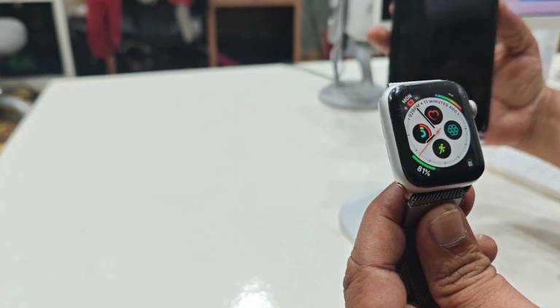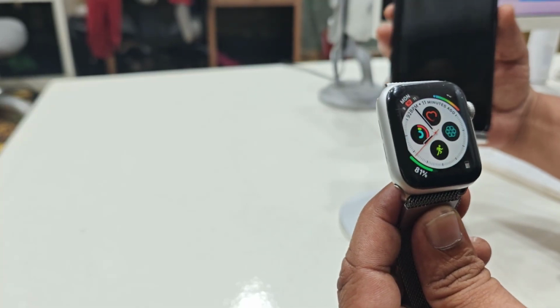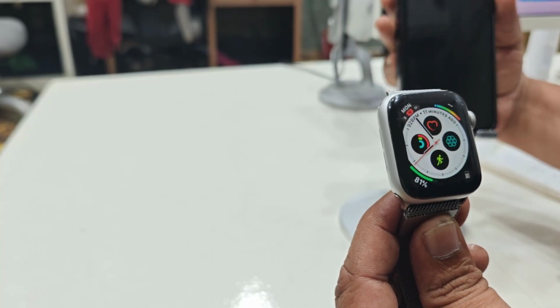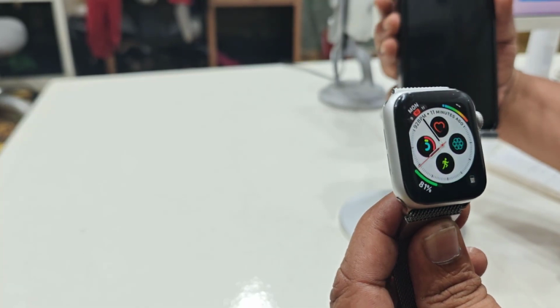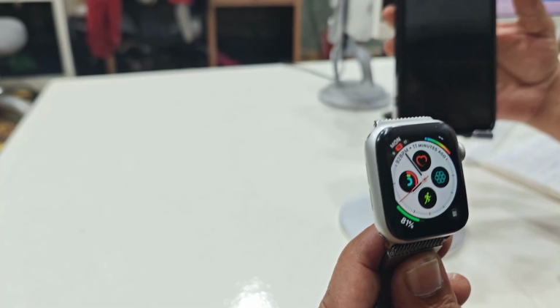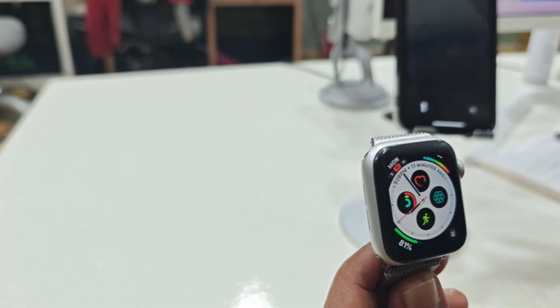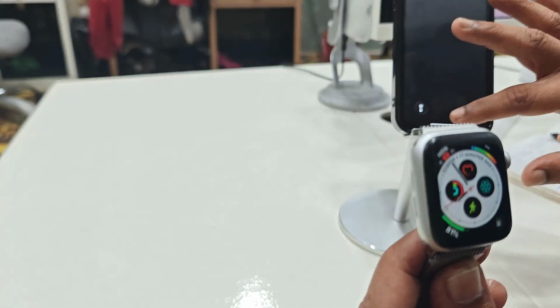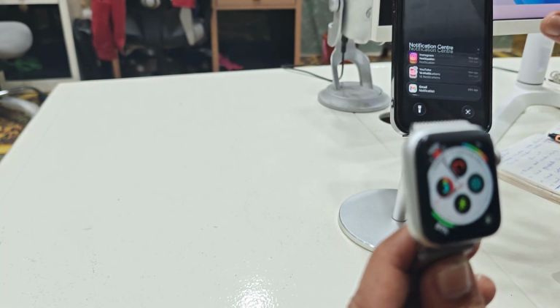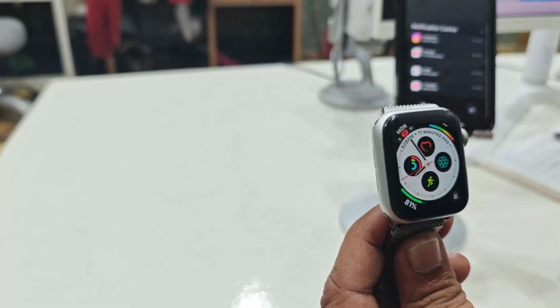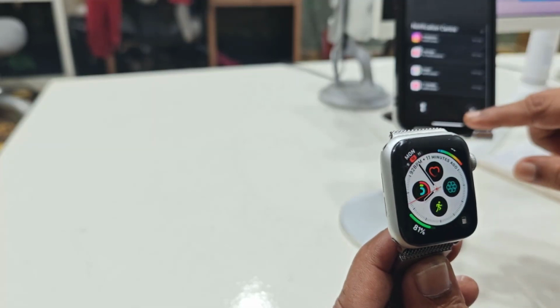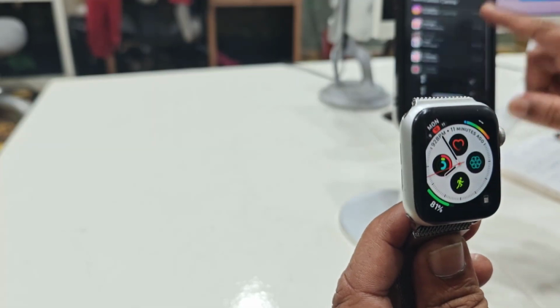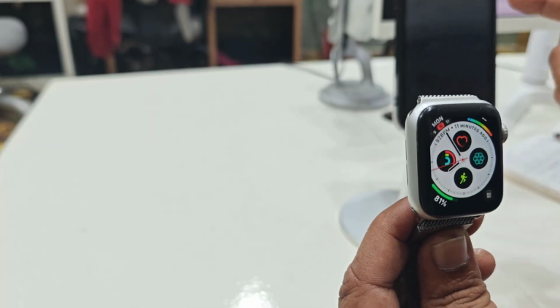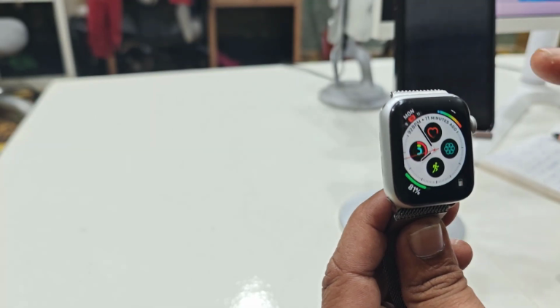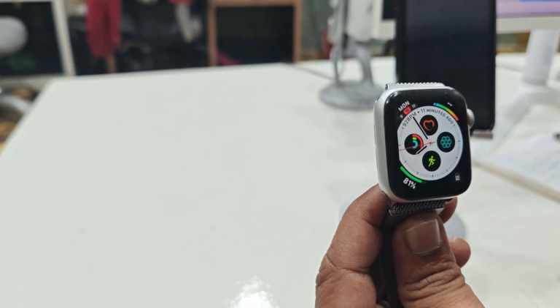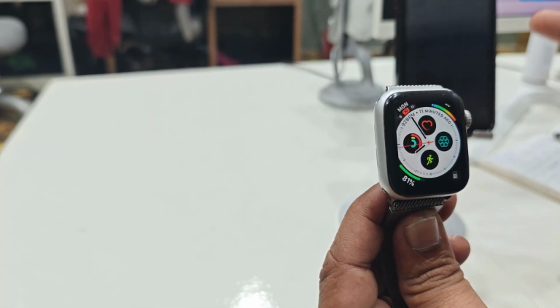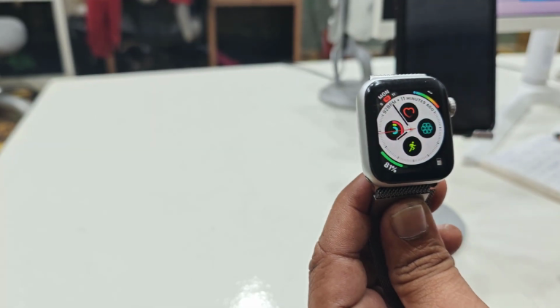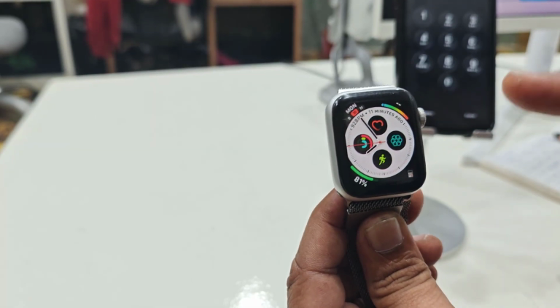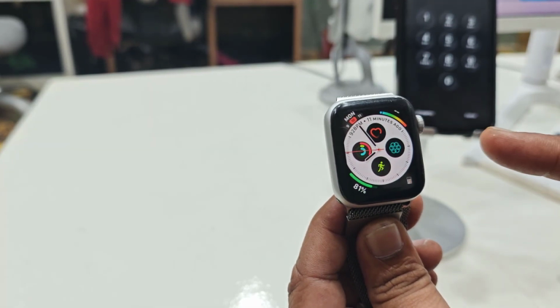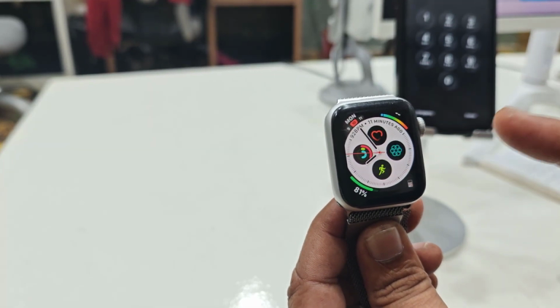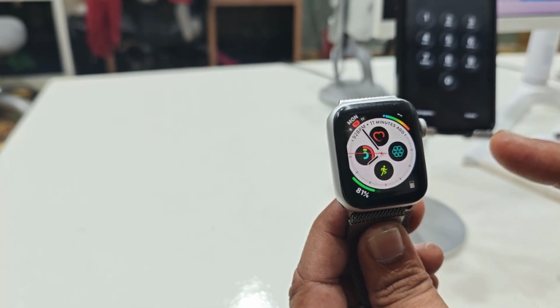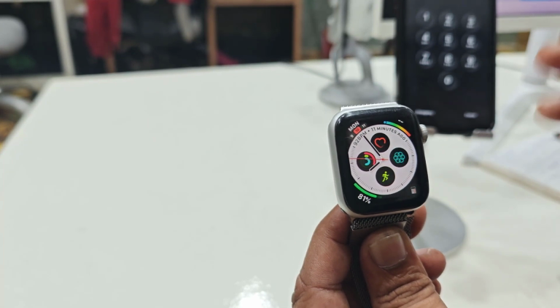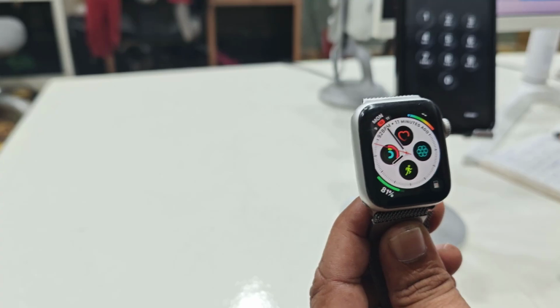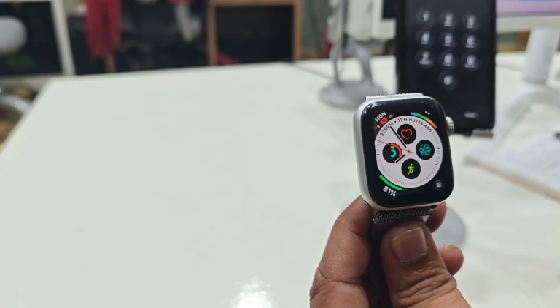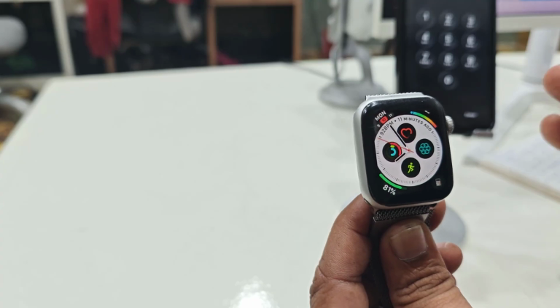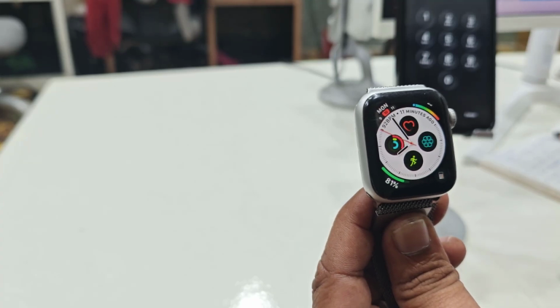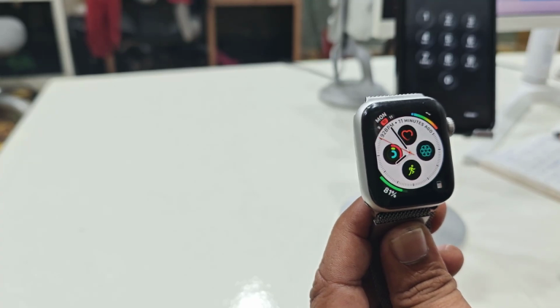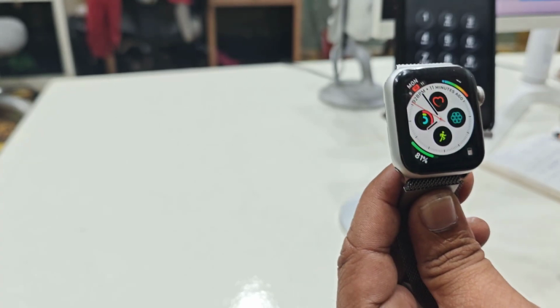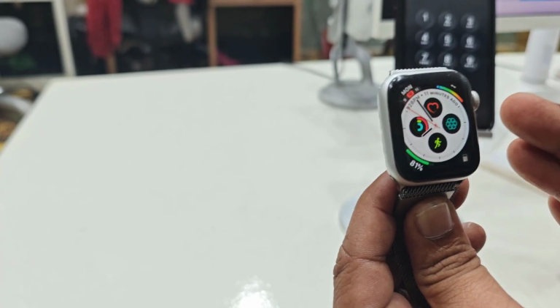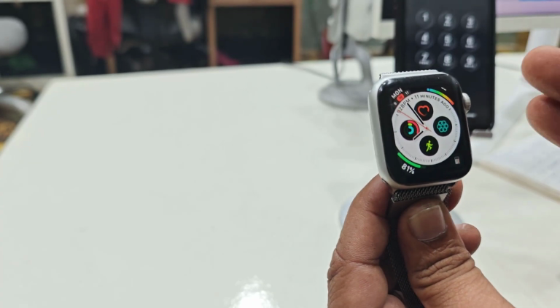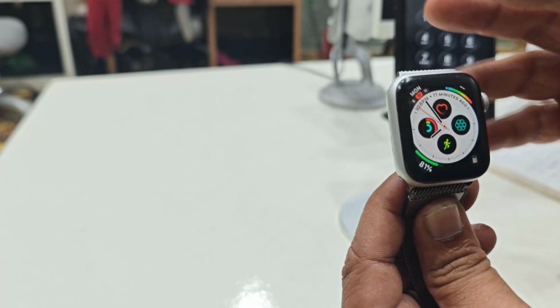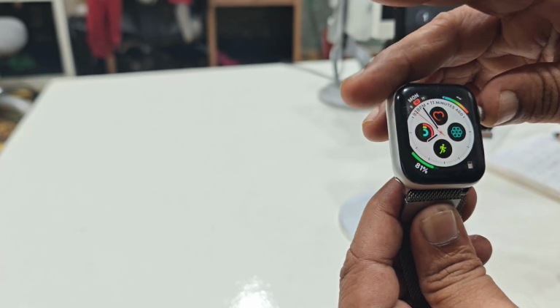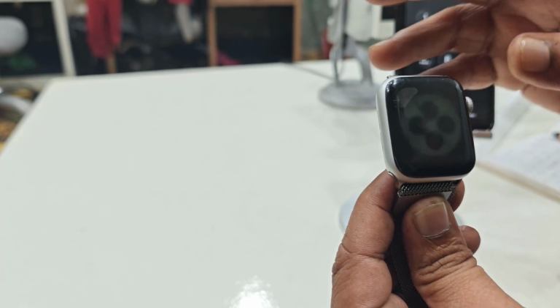If rebooting doesn't work, disconnect the watch from your iPhone. In your iPhone, unpair or disconnect the watch and then re-pair it.